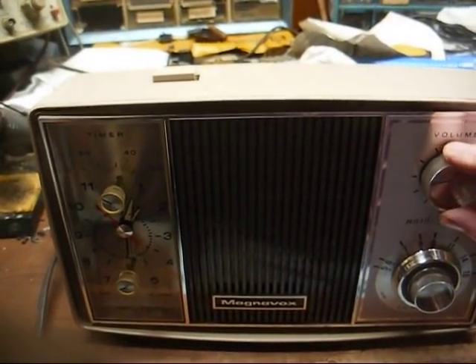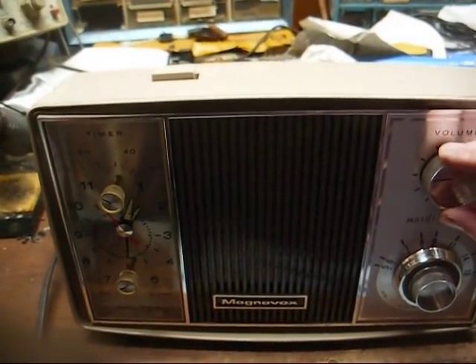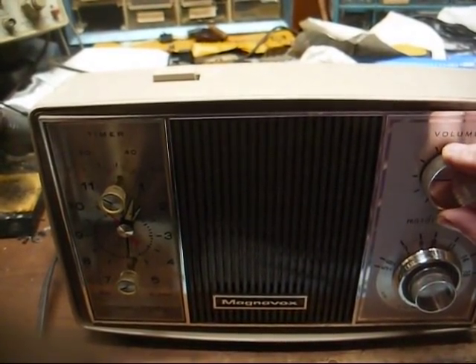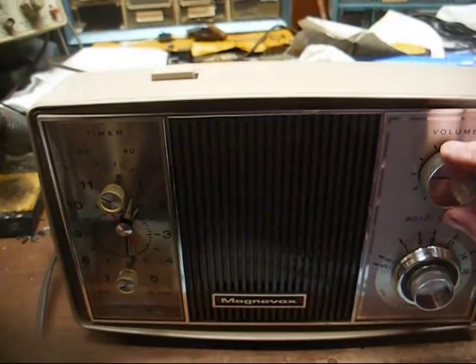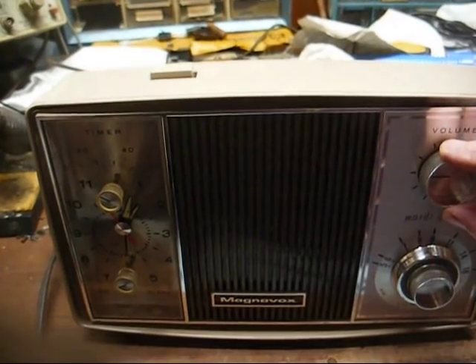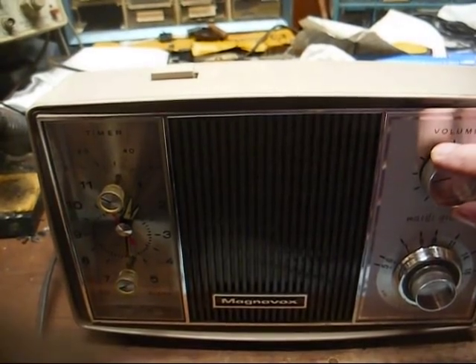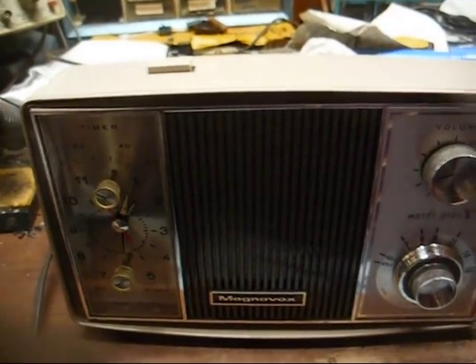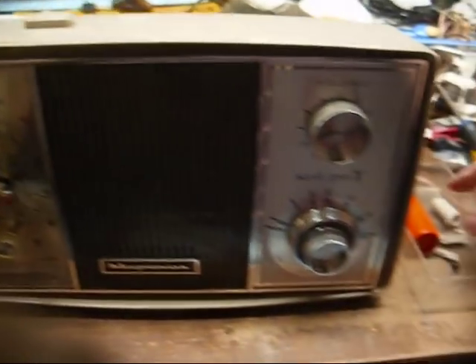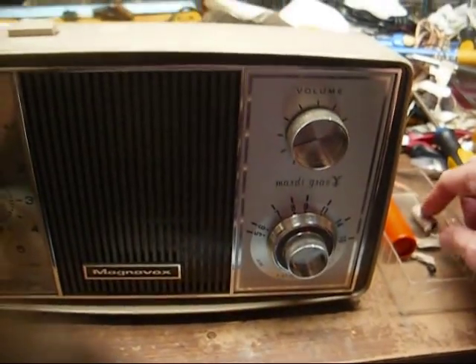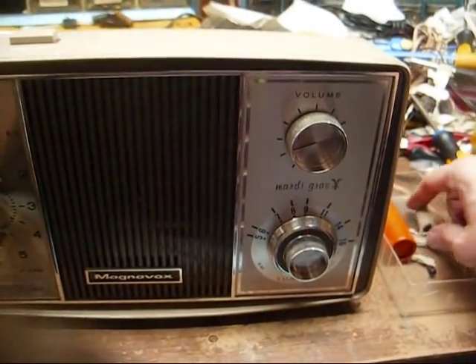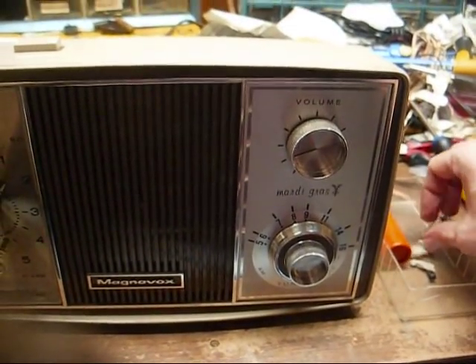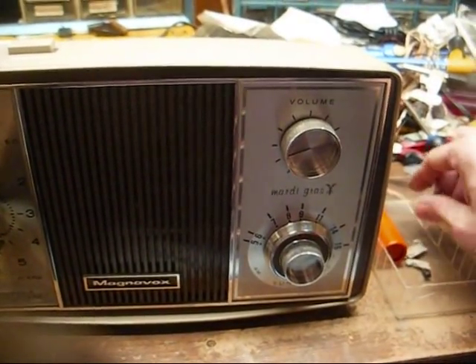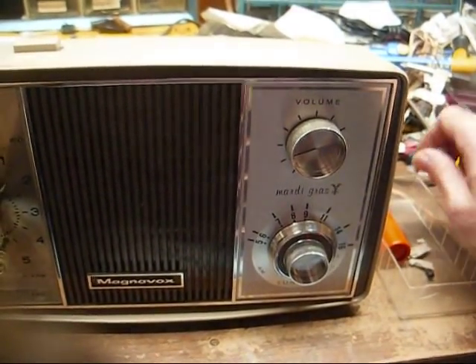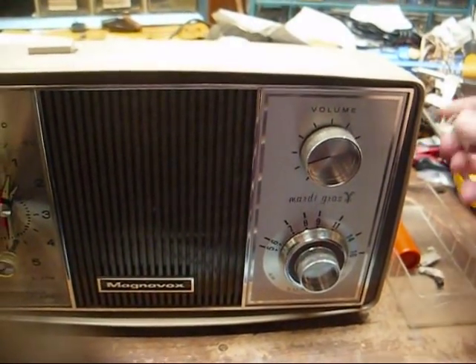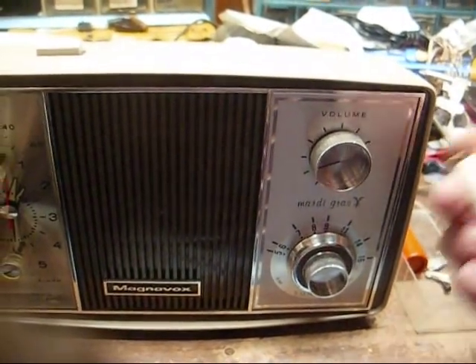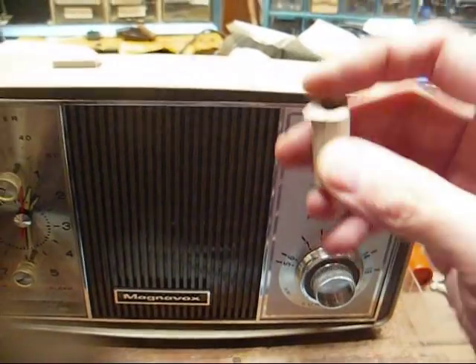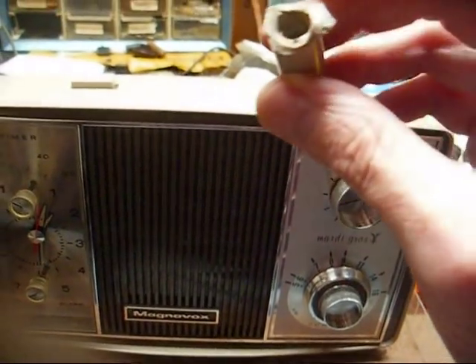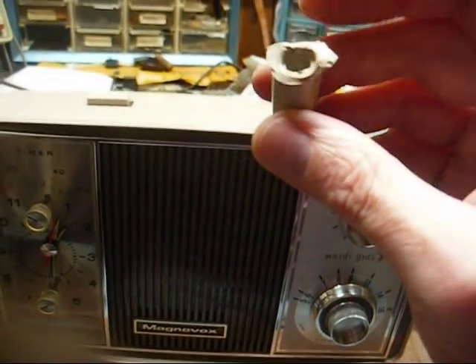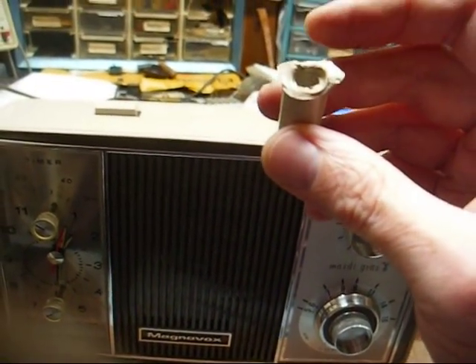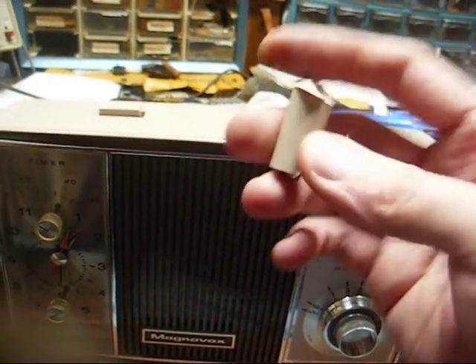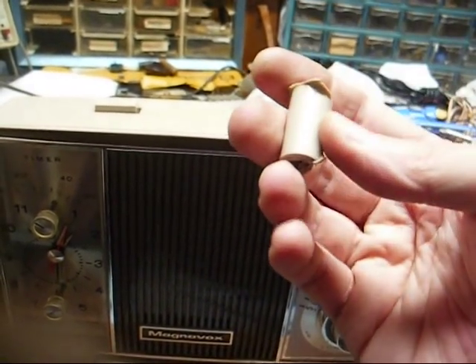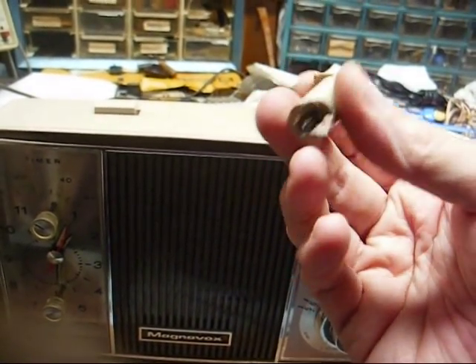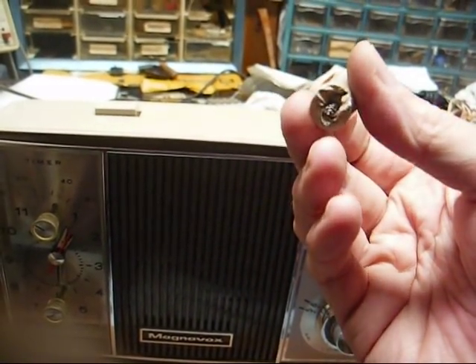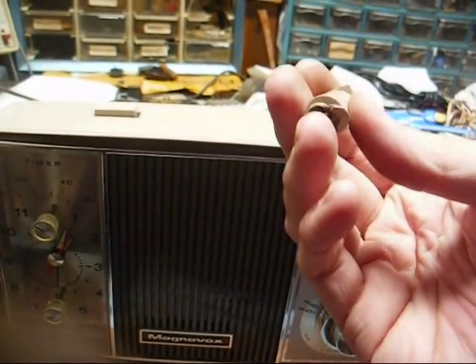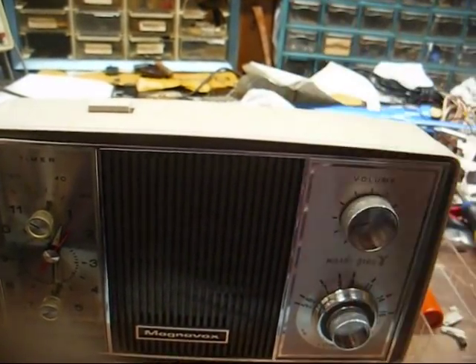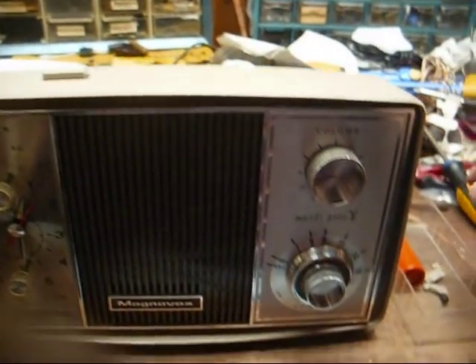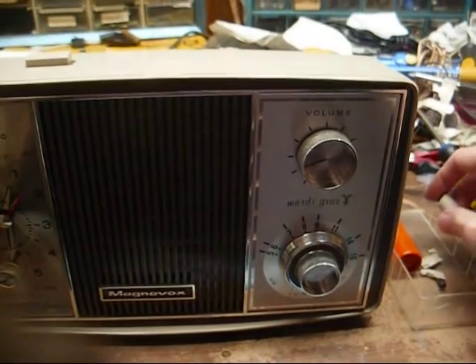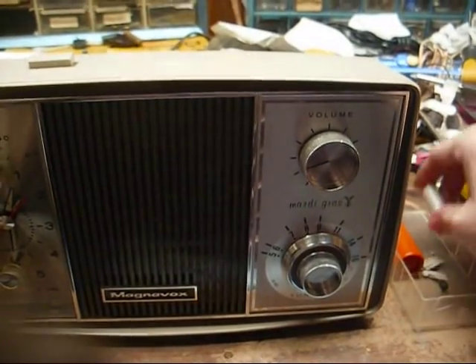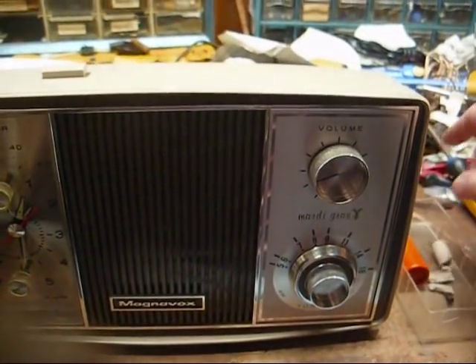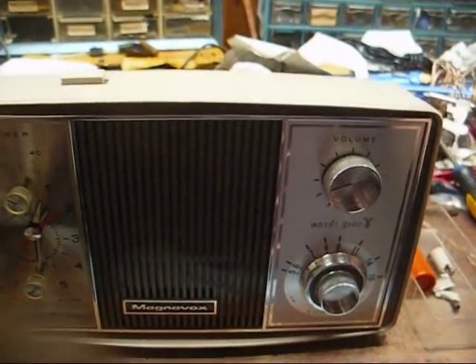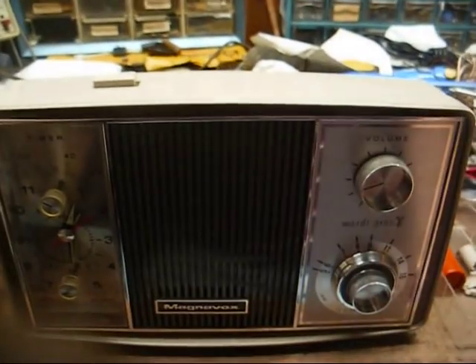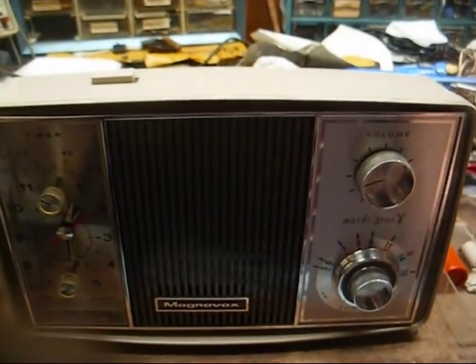I hate that this broke like this, but that's just the nature of the beast. When you're dealing with crappy plastic that's 50-plus years old and deformed and swollen up, then that kind of thing happens.